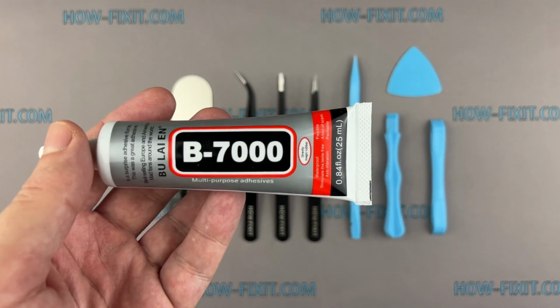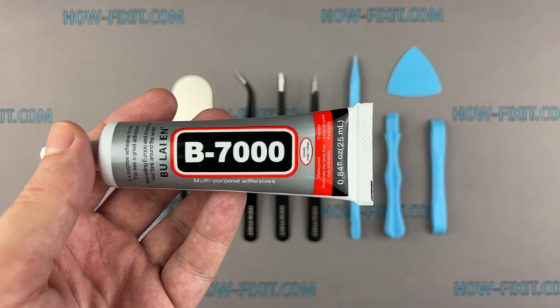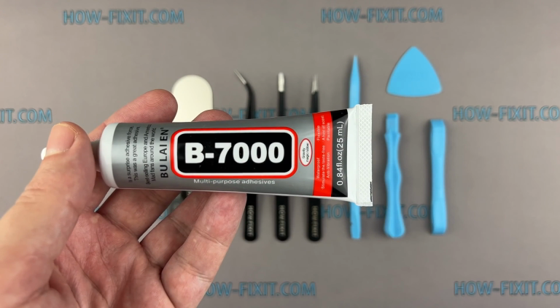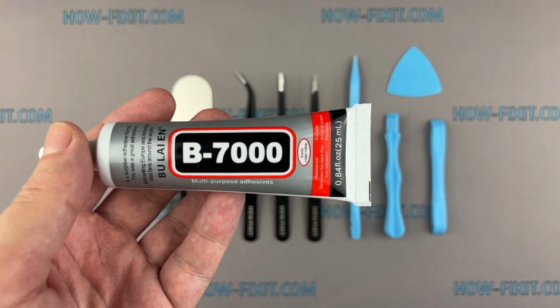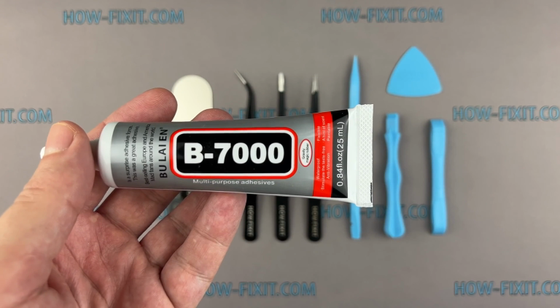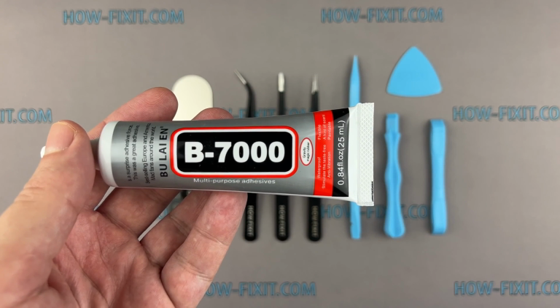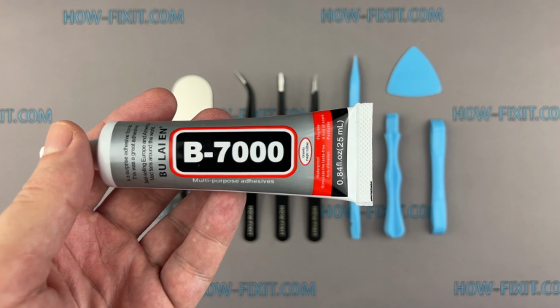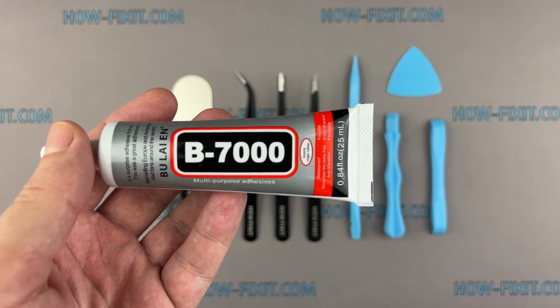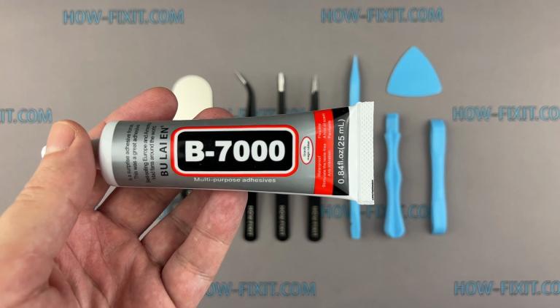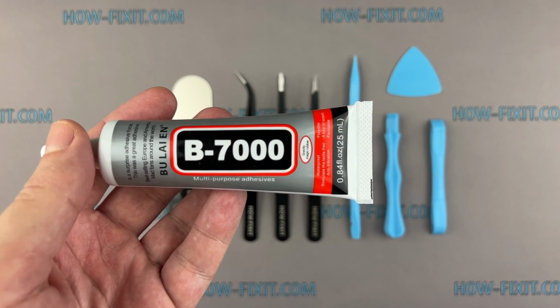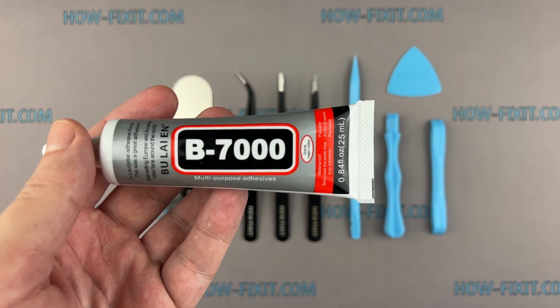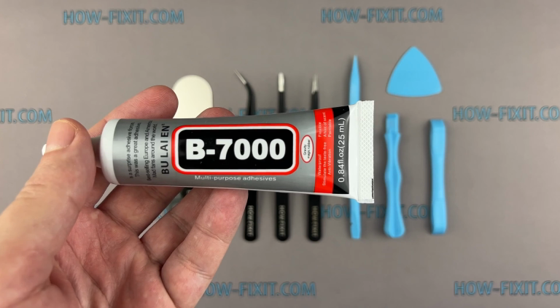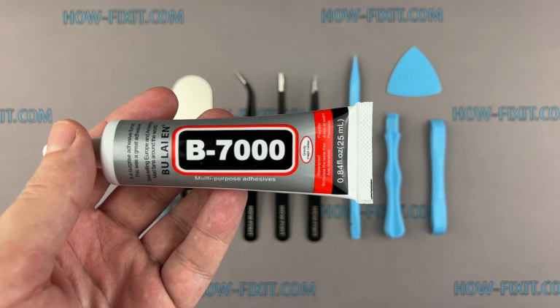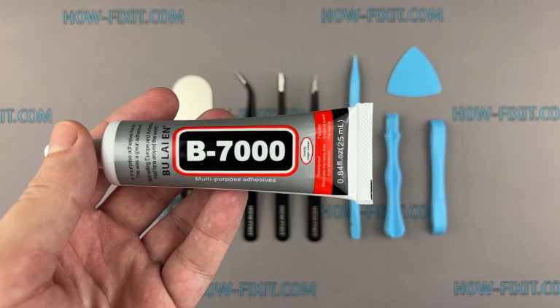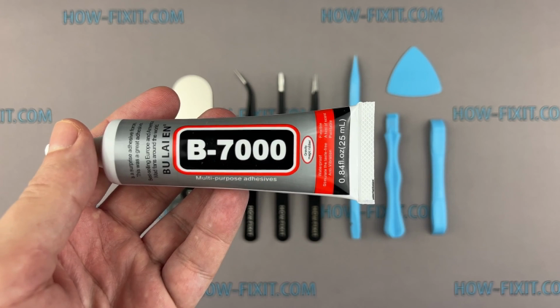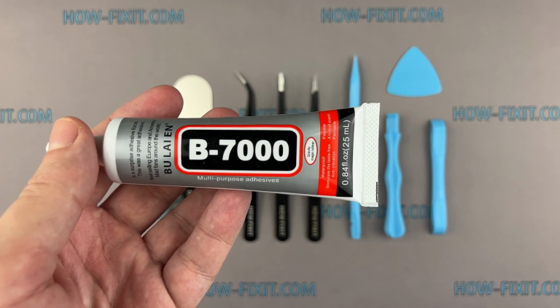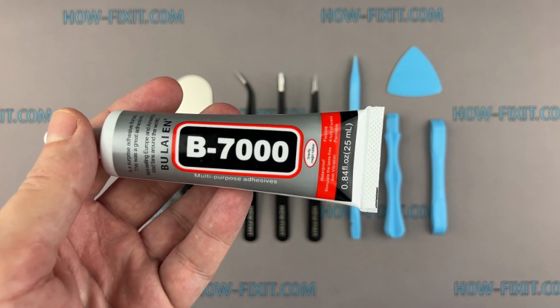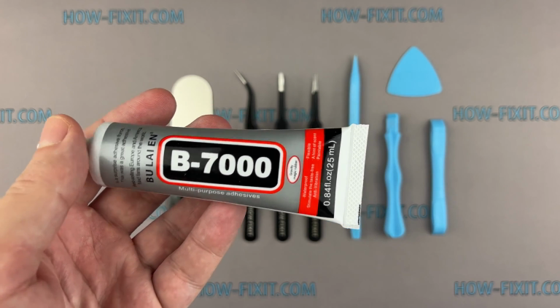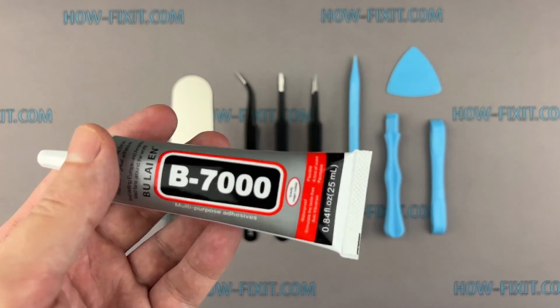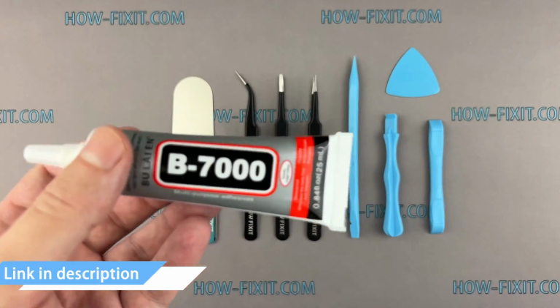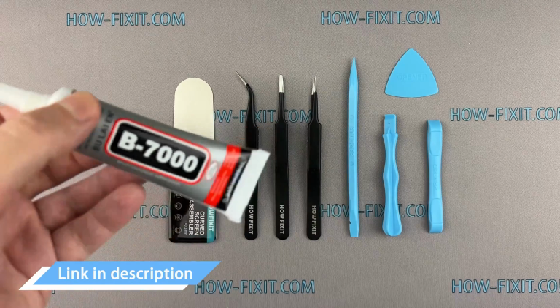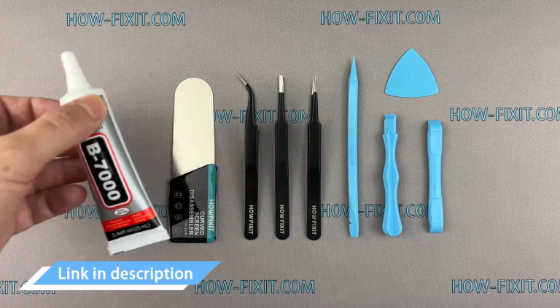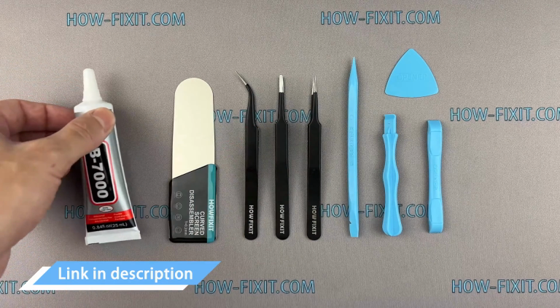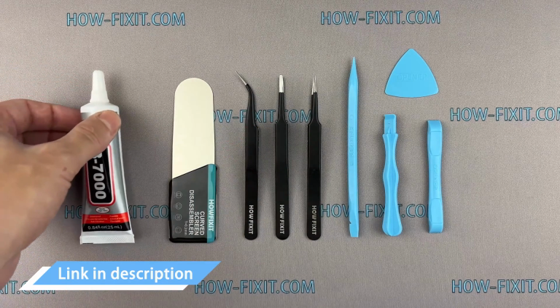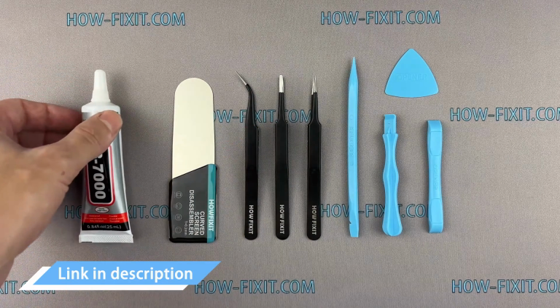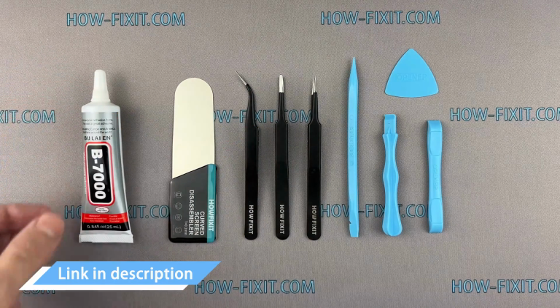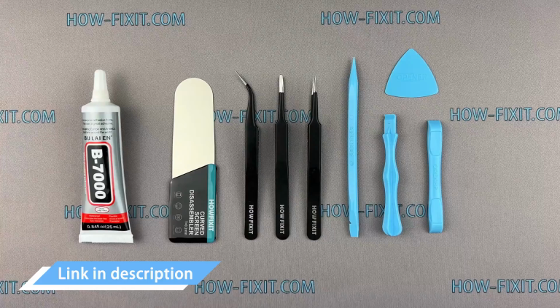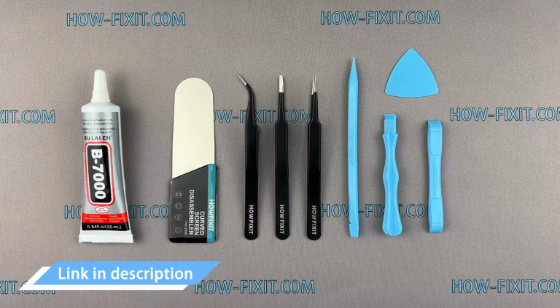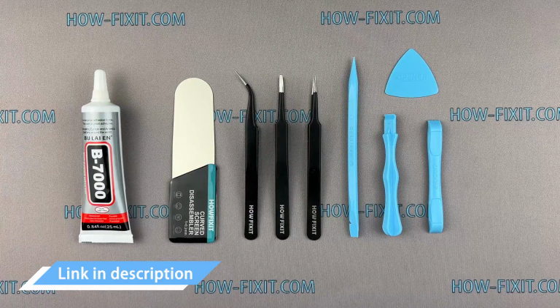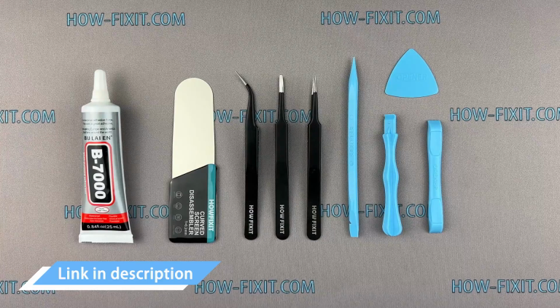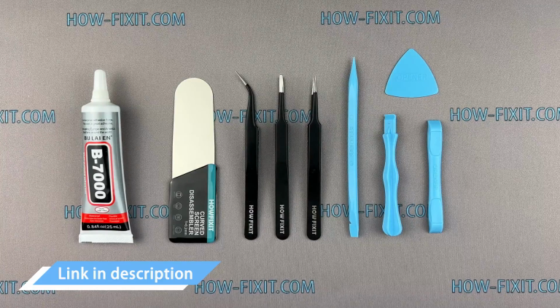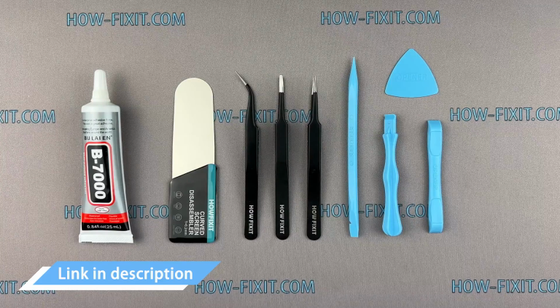Glue. I will use B7000 glue due to its high elasticity, anti-vibration, and water resistance. I have included links to all the tools you need in the video description below.